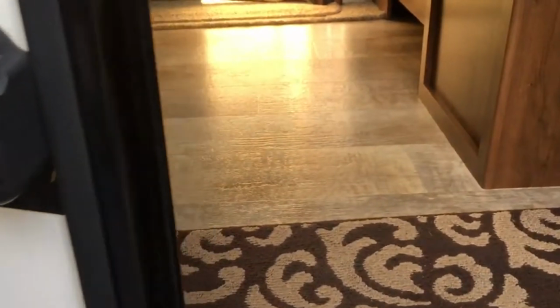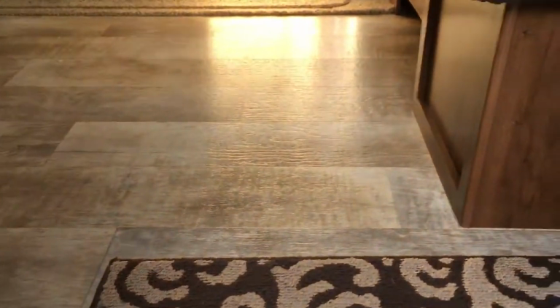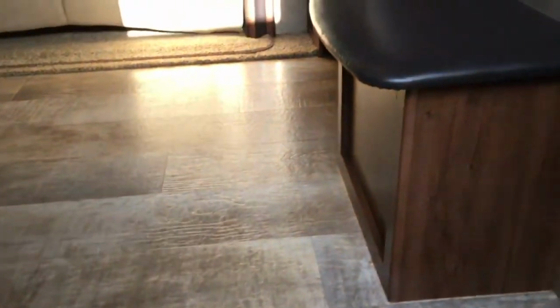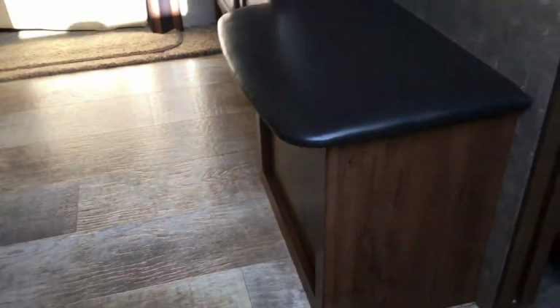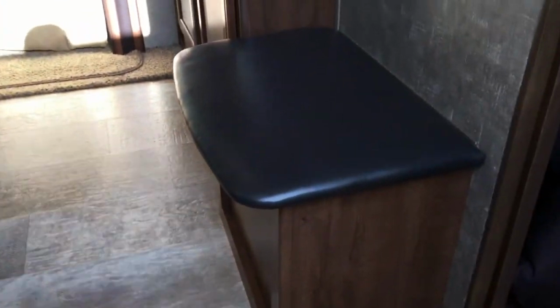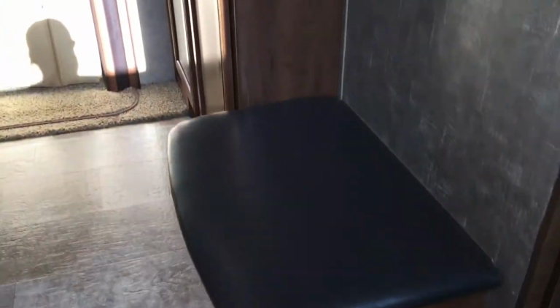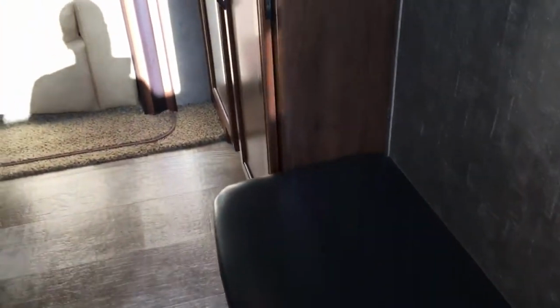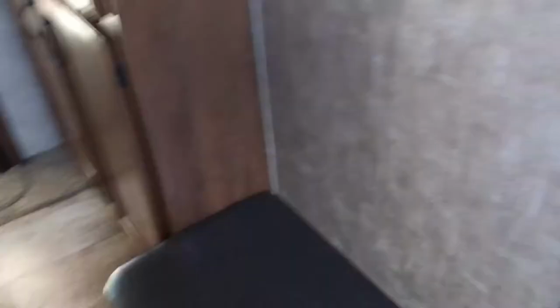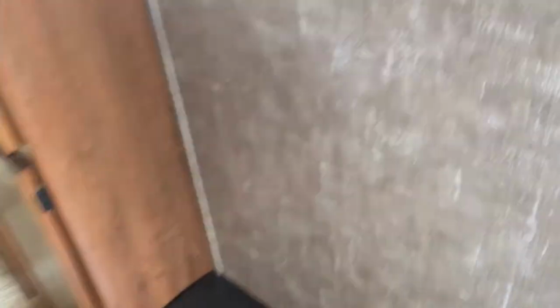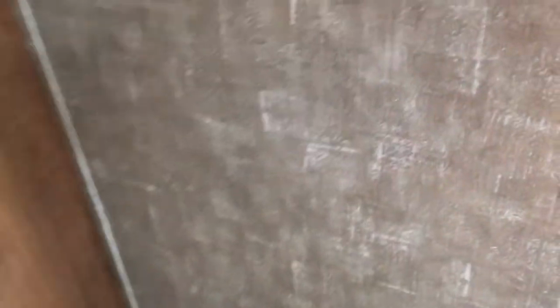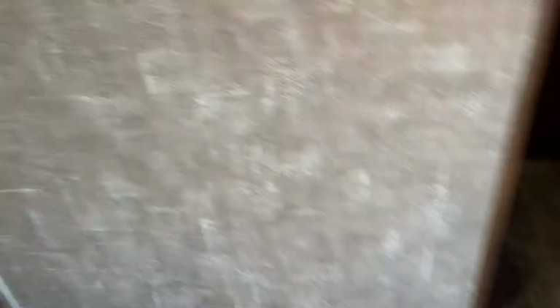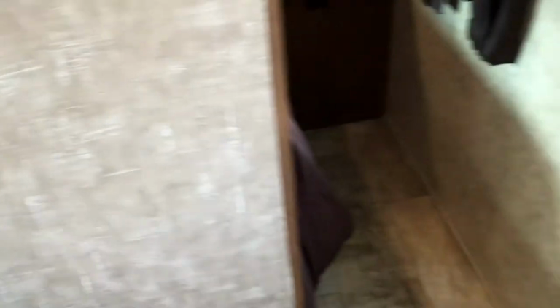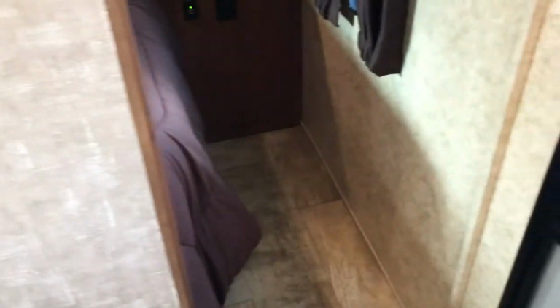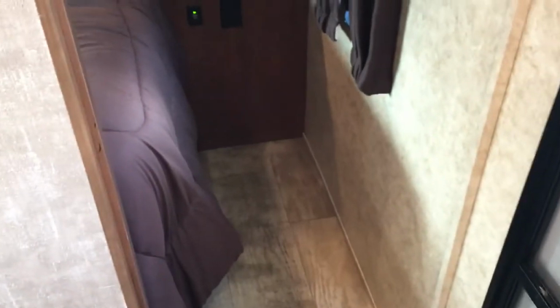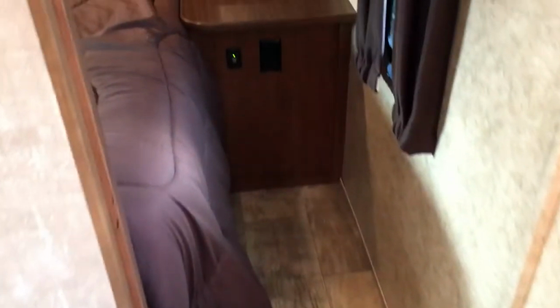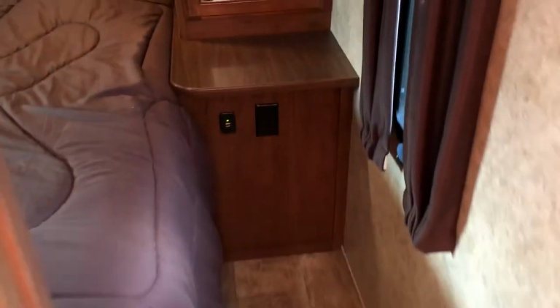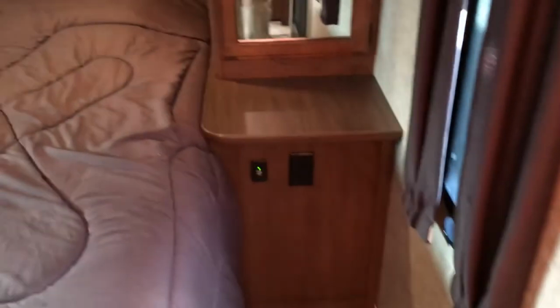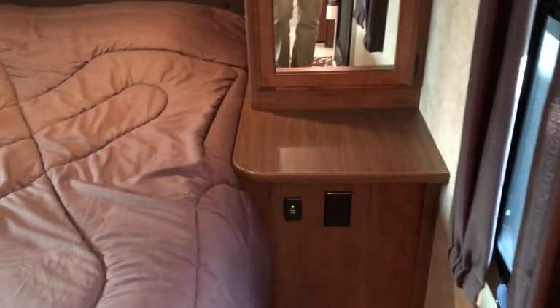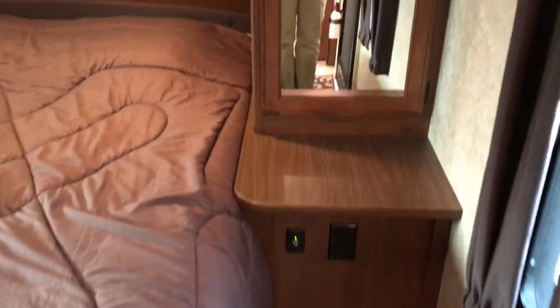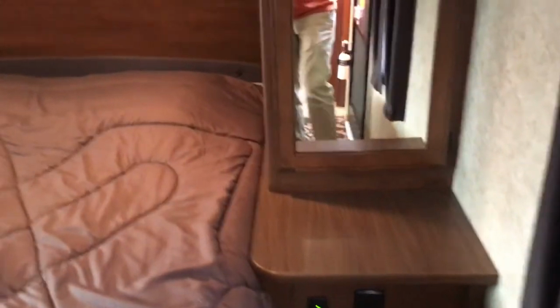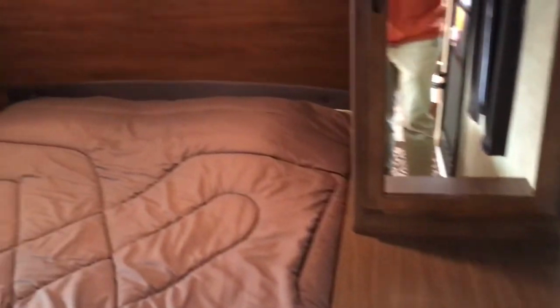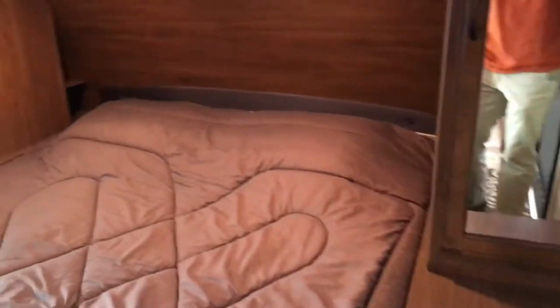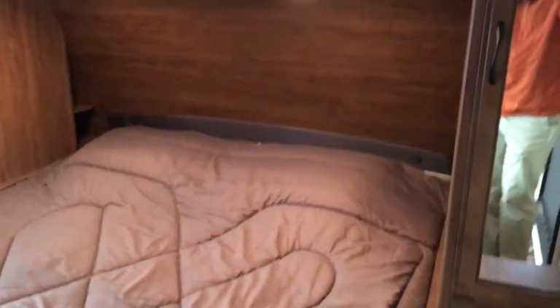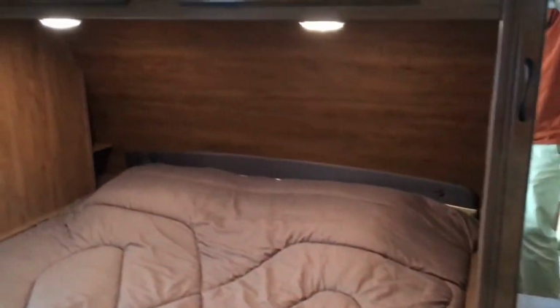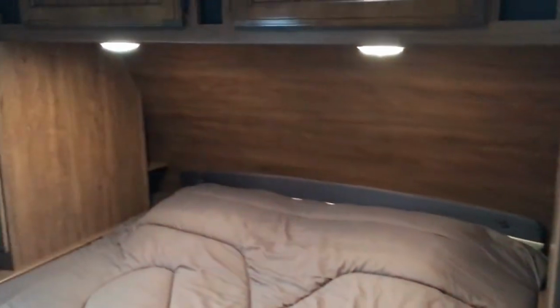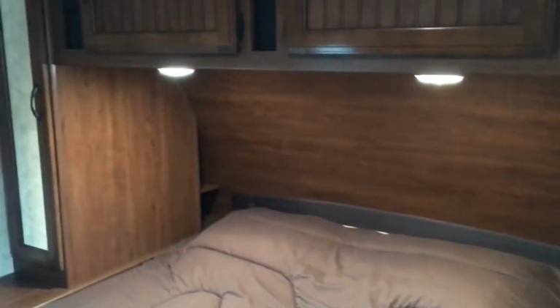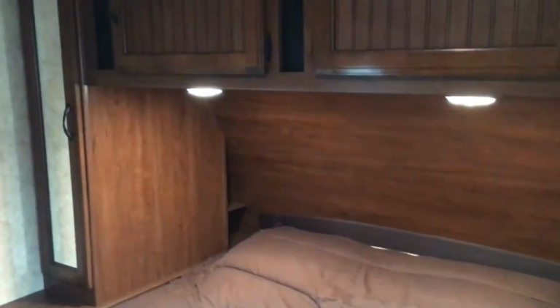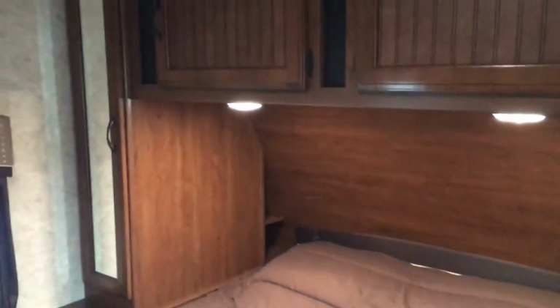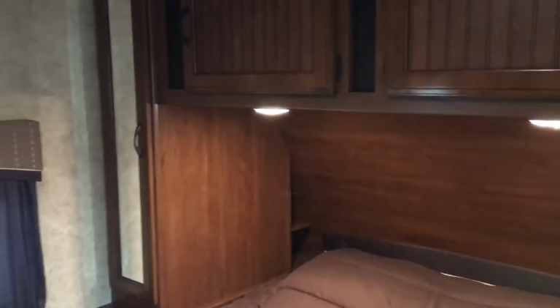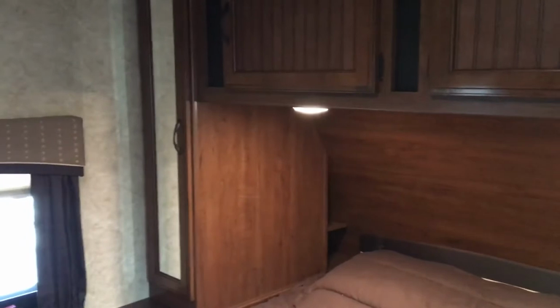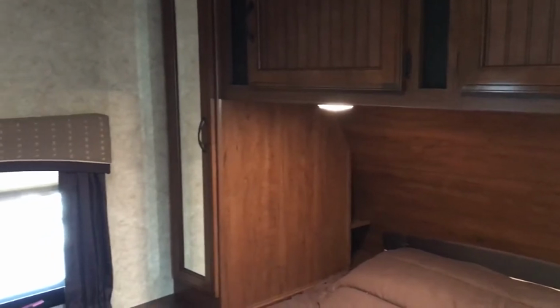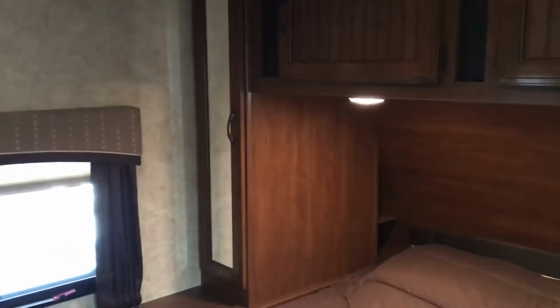We're actually going to go to the right and go to the bedroom first. To our right is our bedroom. The Whitehawk is kind of more like an ultralight travel trailer, so keep that in mind as we go throughout and look at some features of this unit.